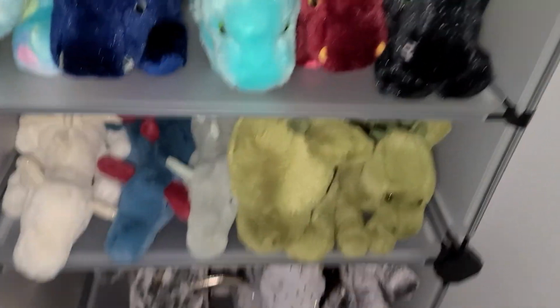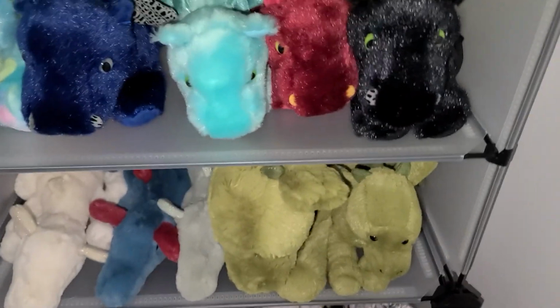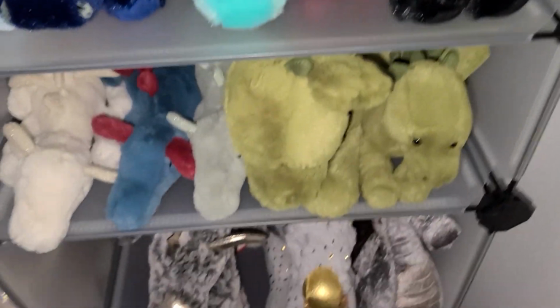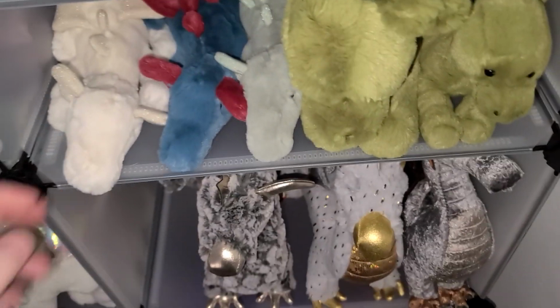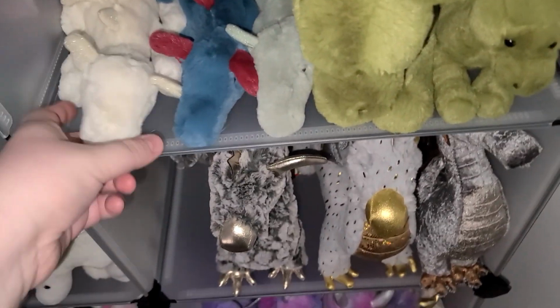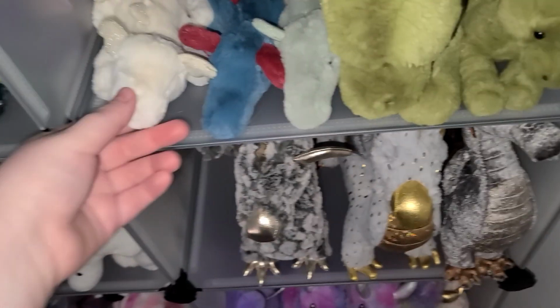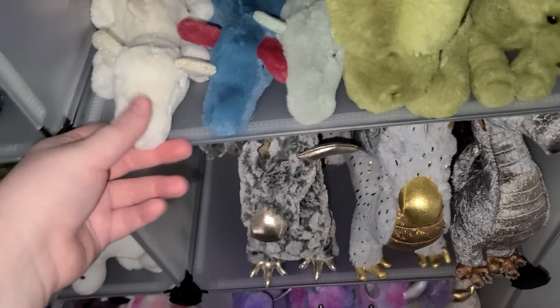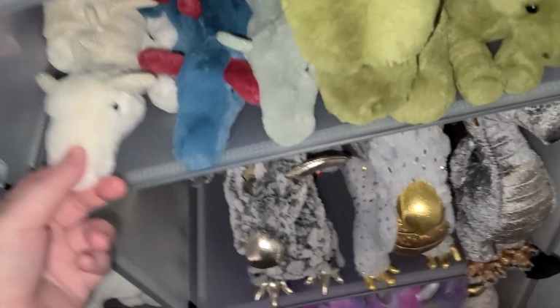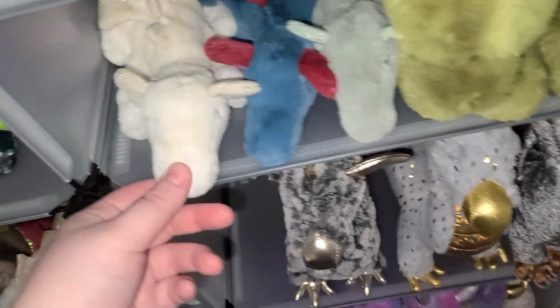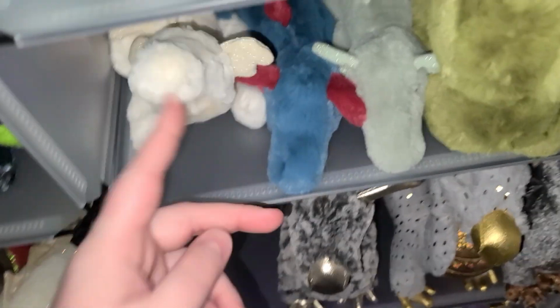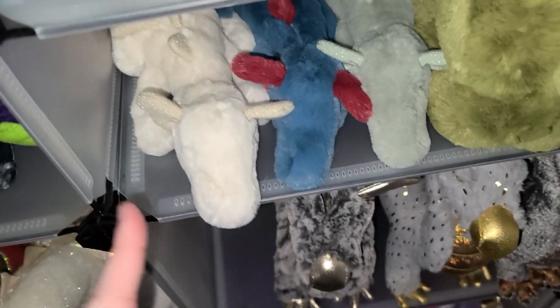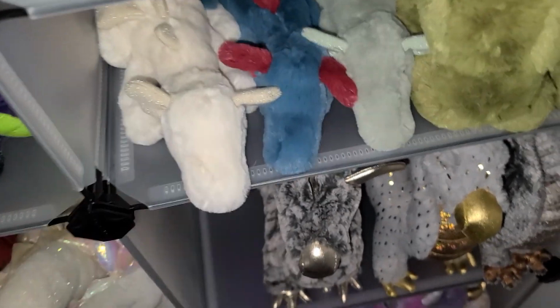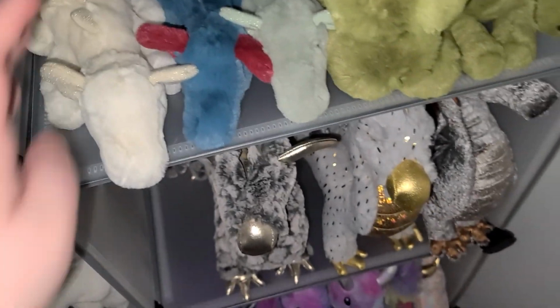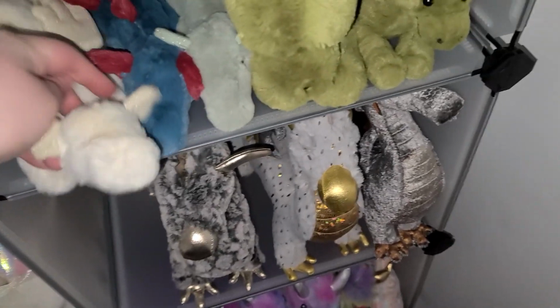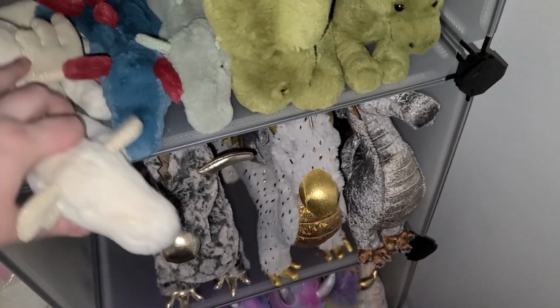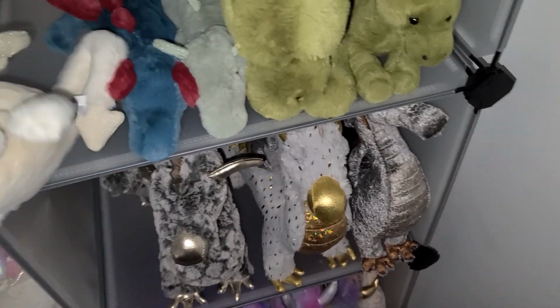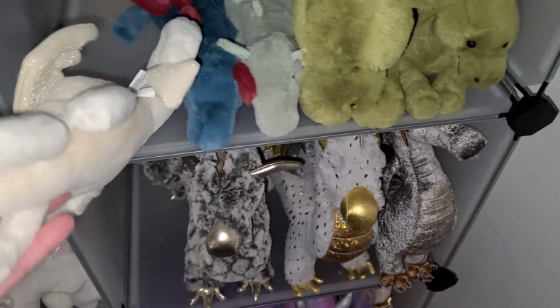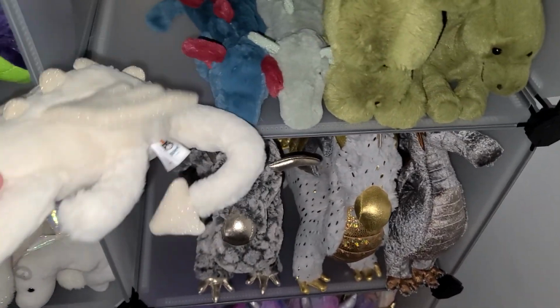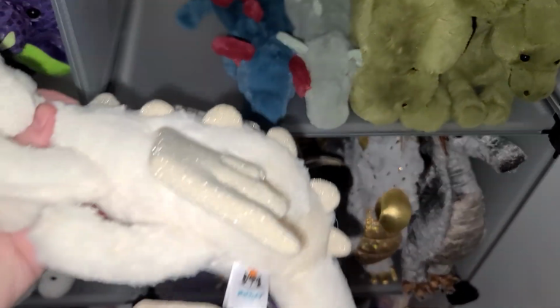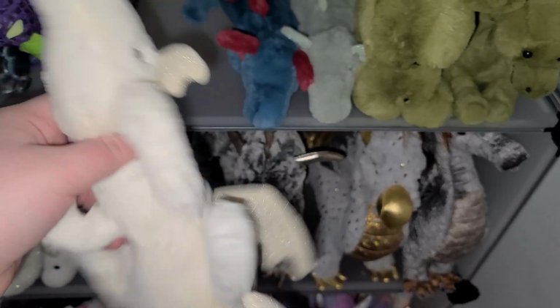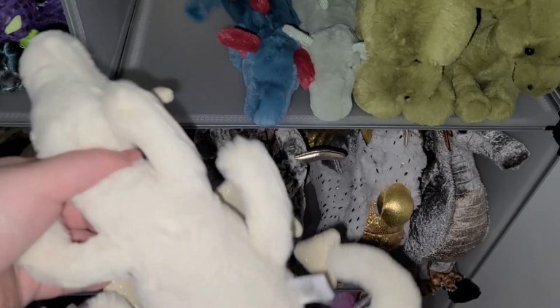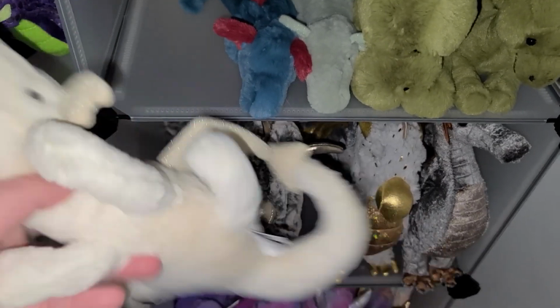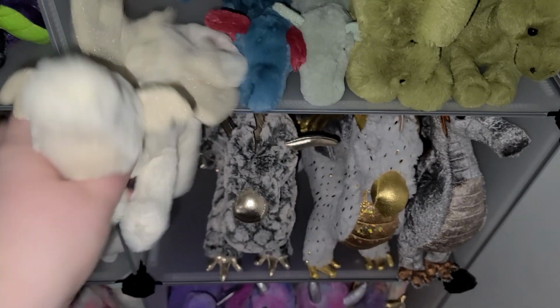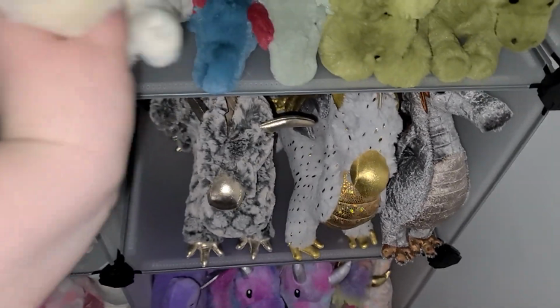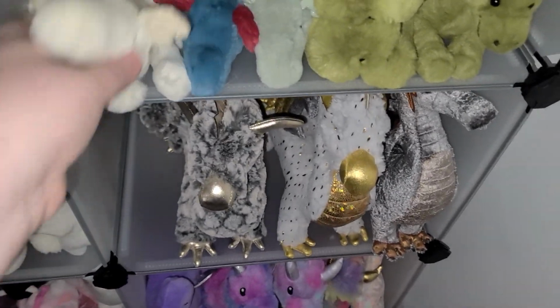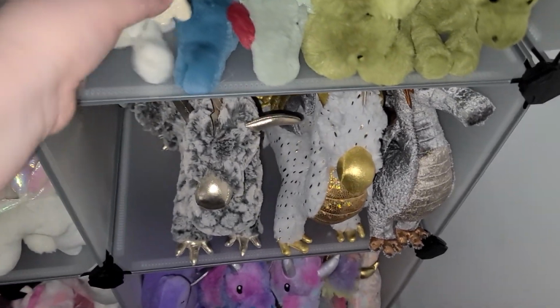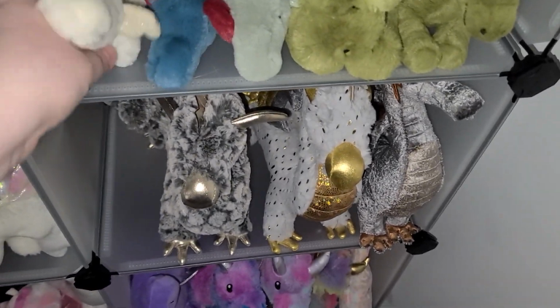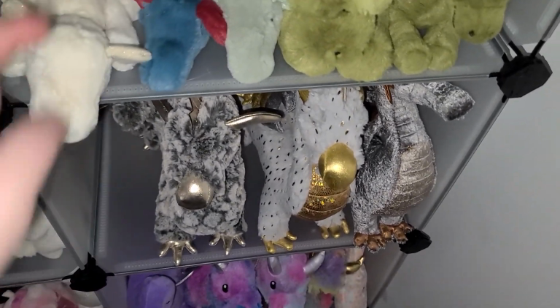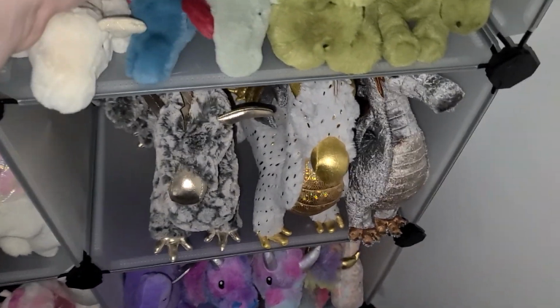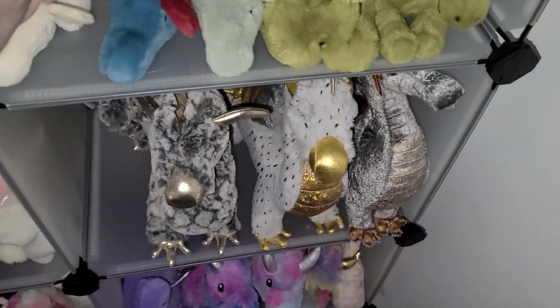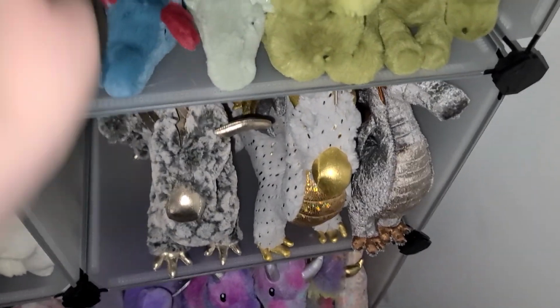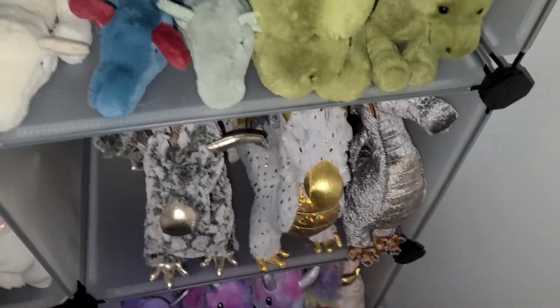Right here we have the Jellycat plushies — I hate Jellycat, don't buy them, they suck. Well, at least don't buy the small ones, the small ones are trash. I just keep them because I don't have anywhere else to put them.